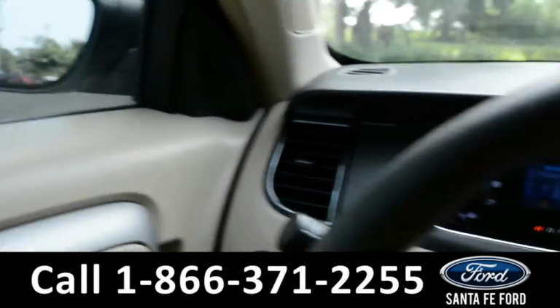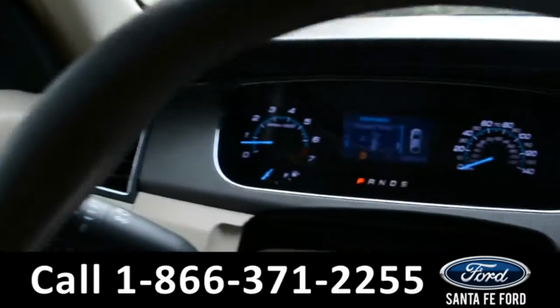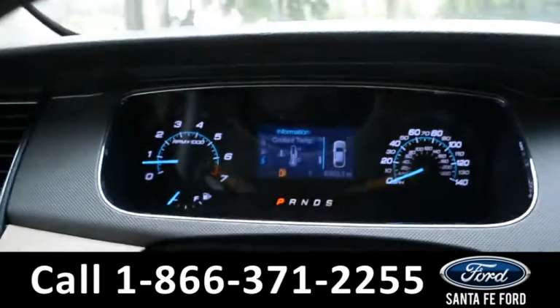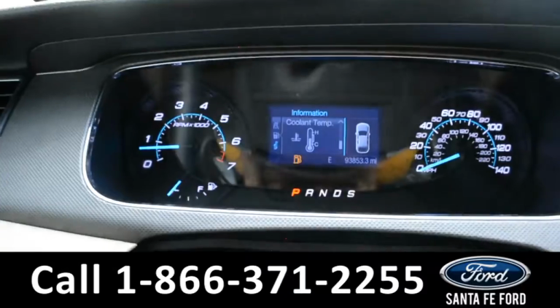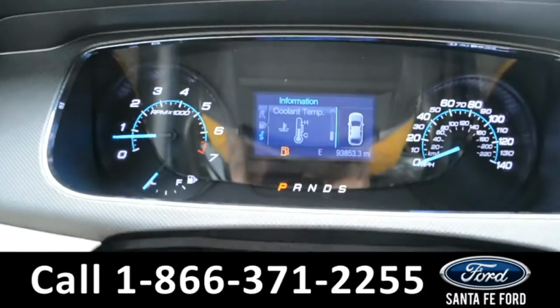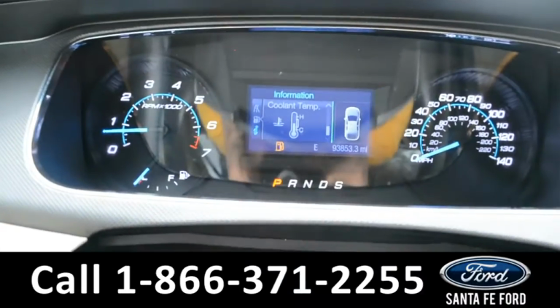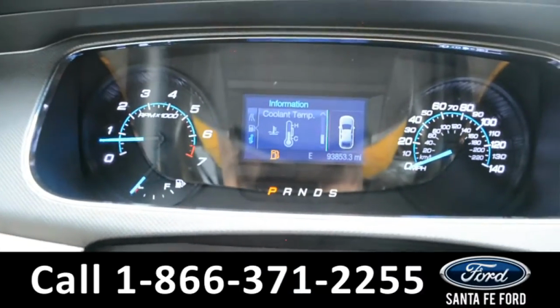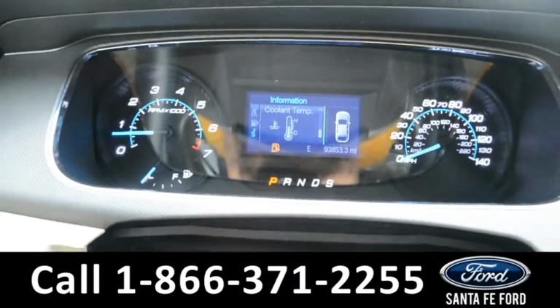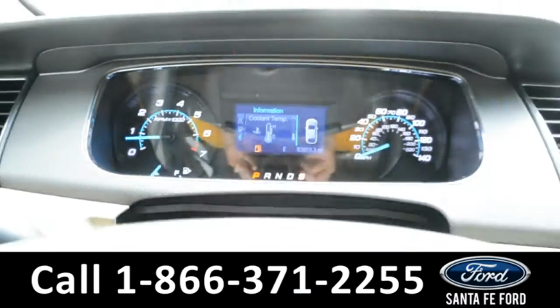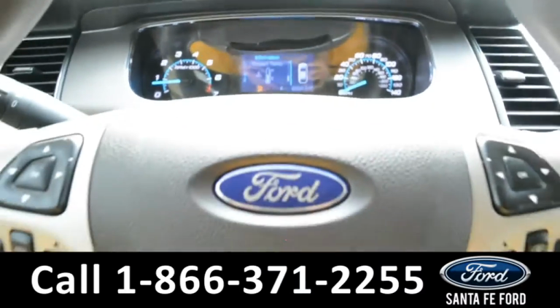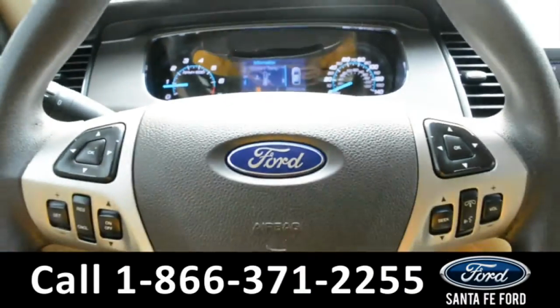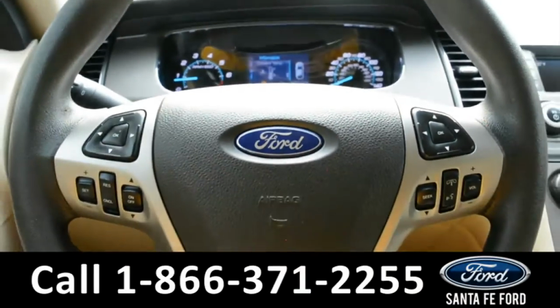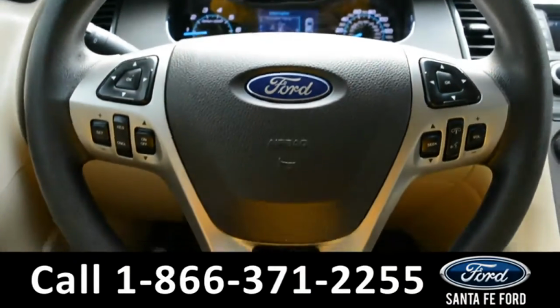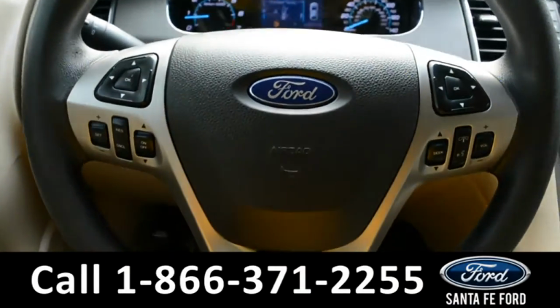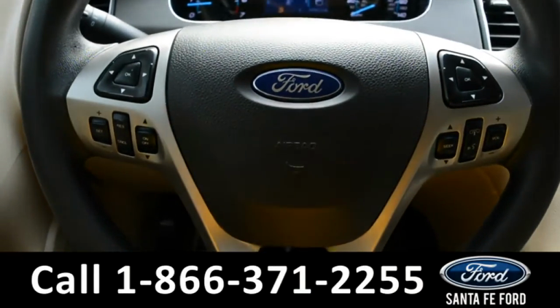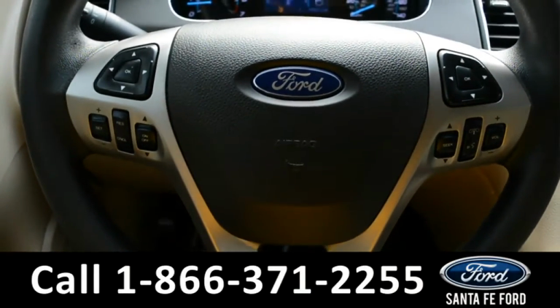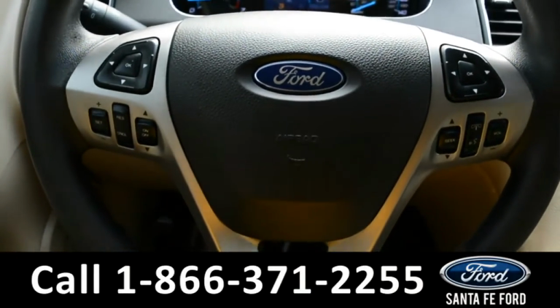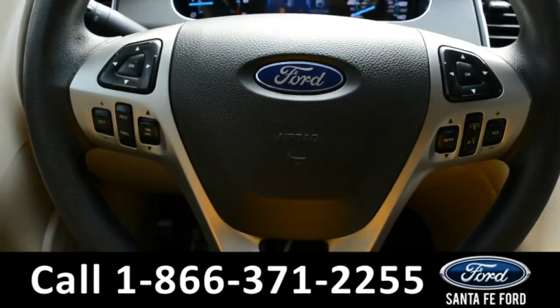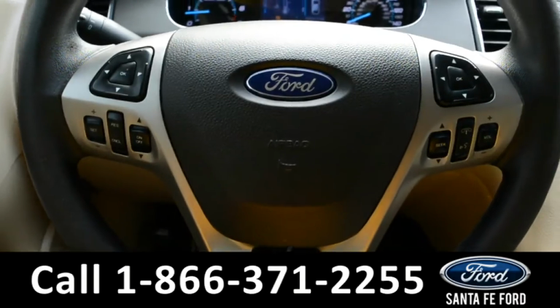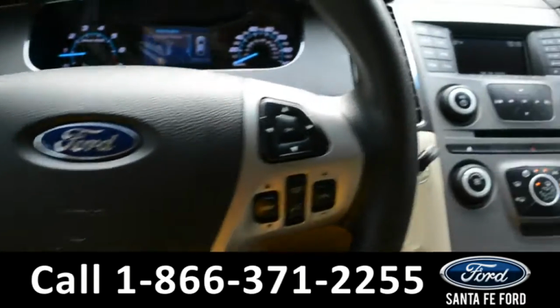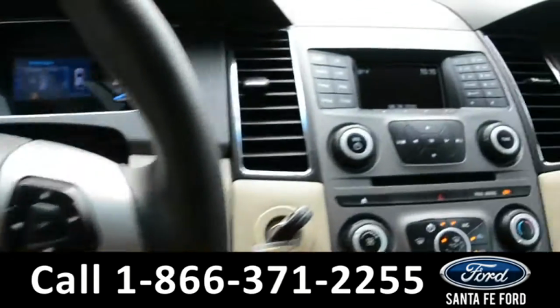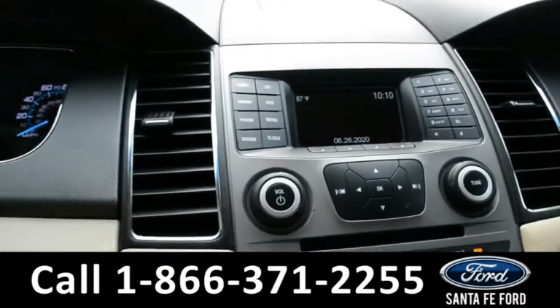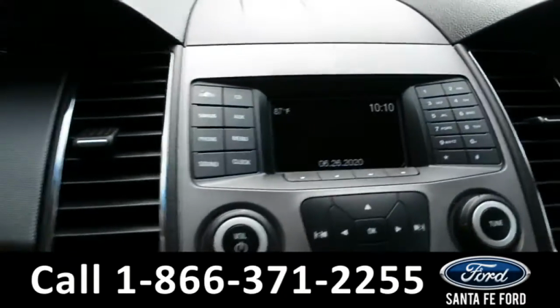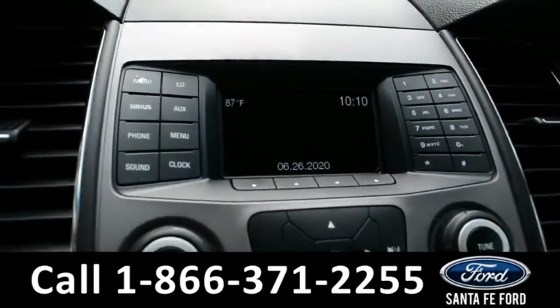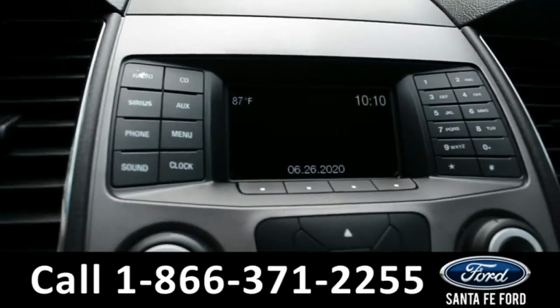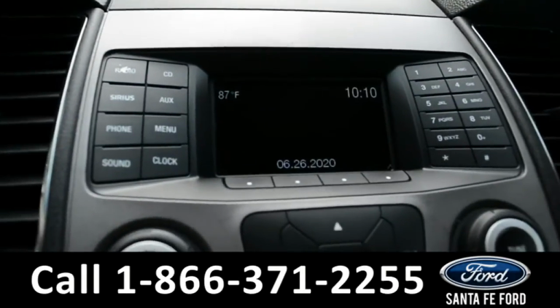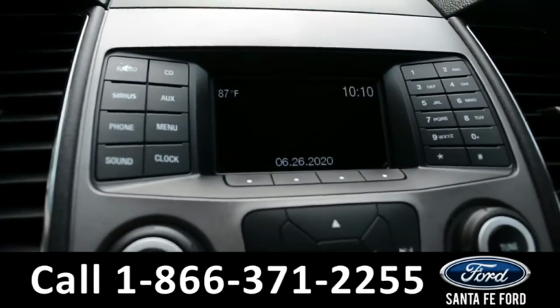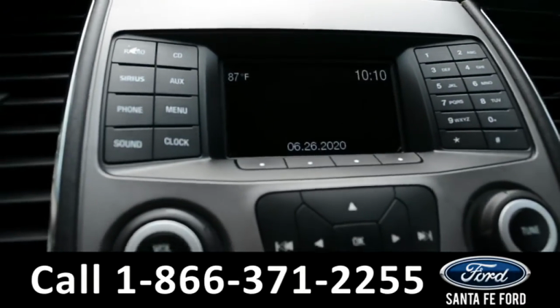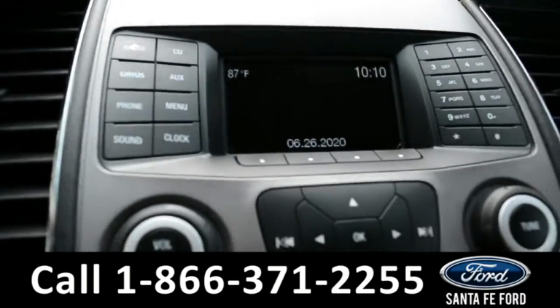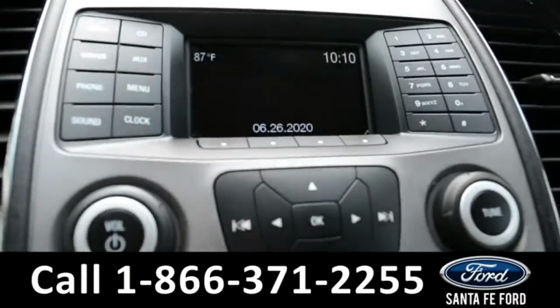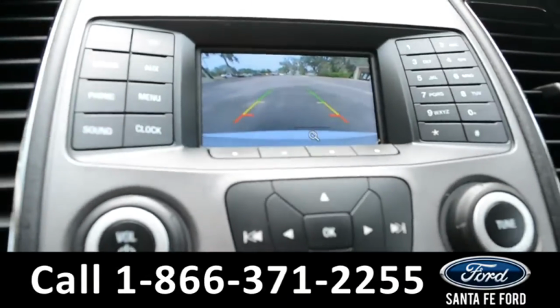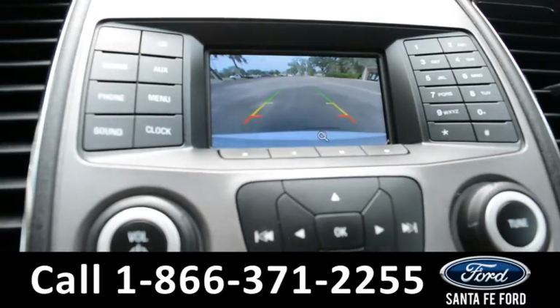Here is a quick view of the dash. The steering wheel has Bluetooth, cruise, and media controls. The media center features an LCD screen that displays the backup camera.